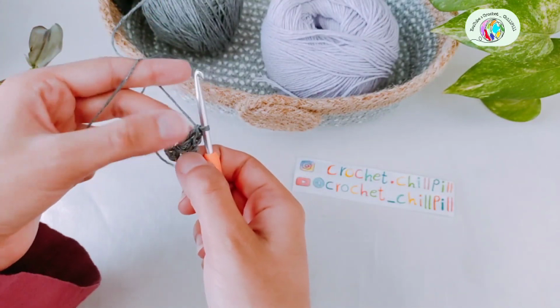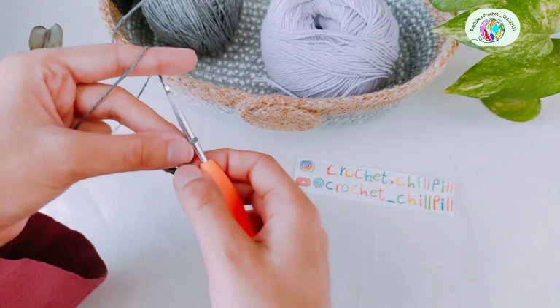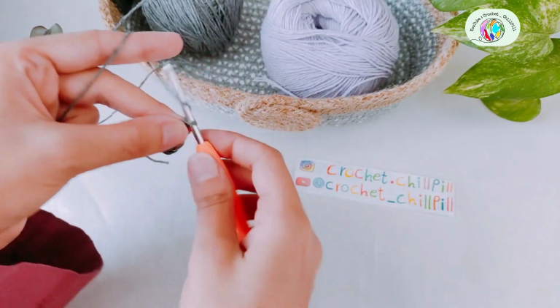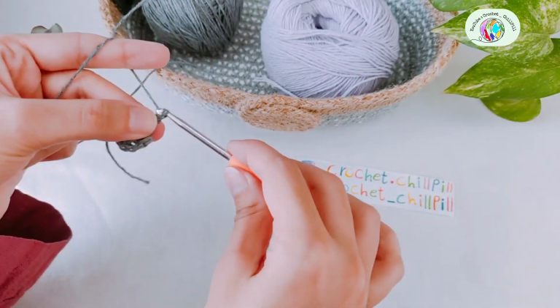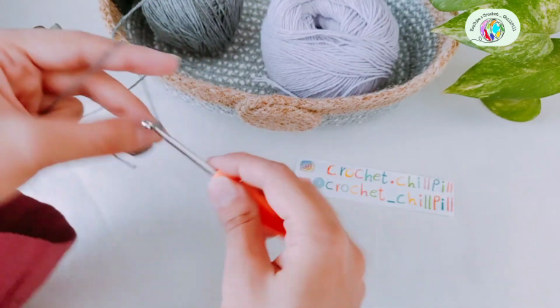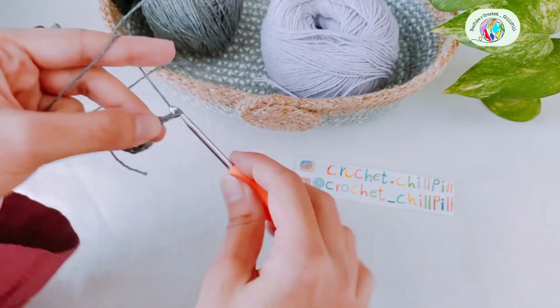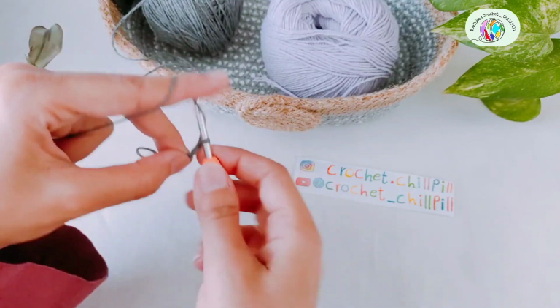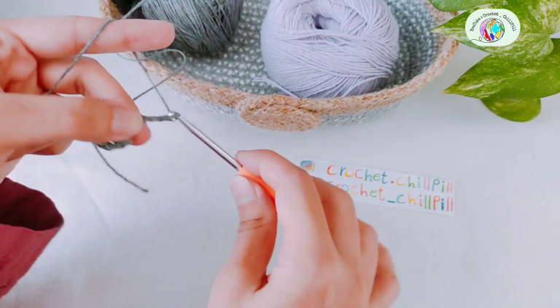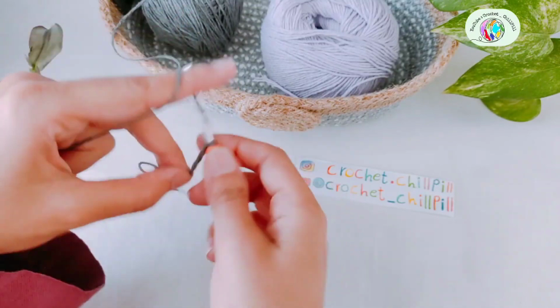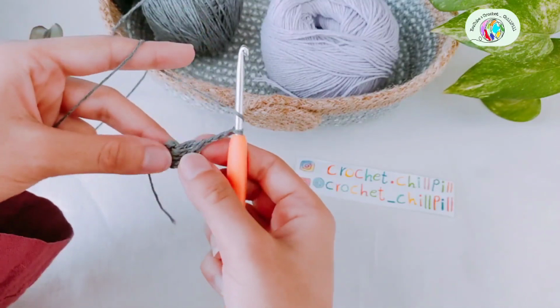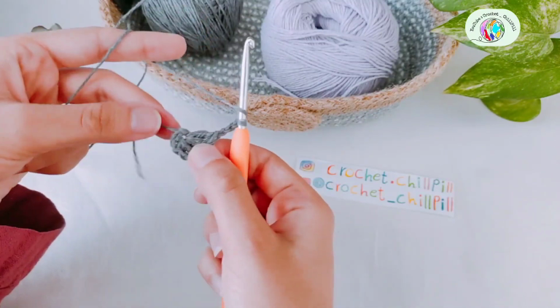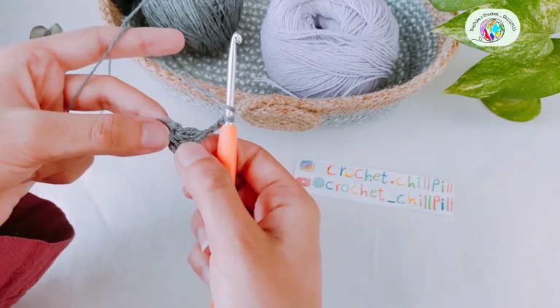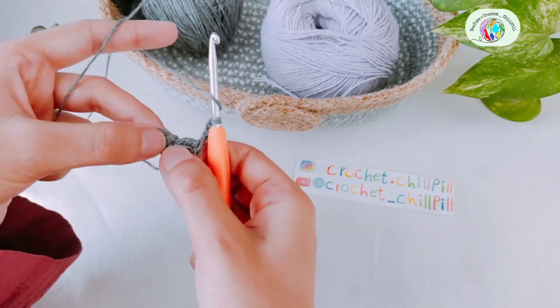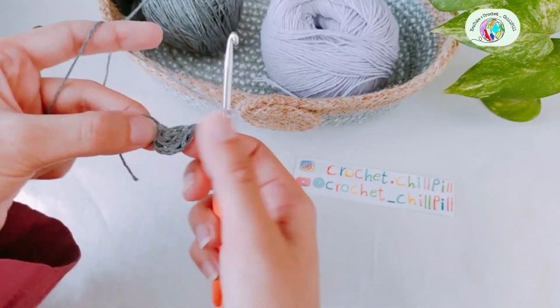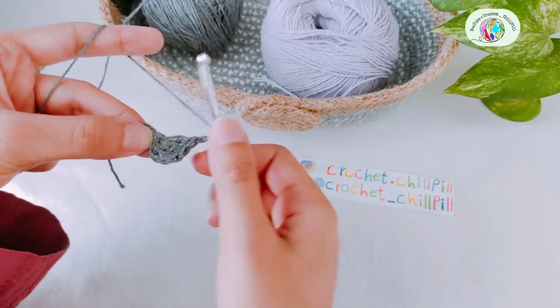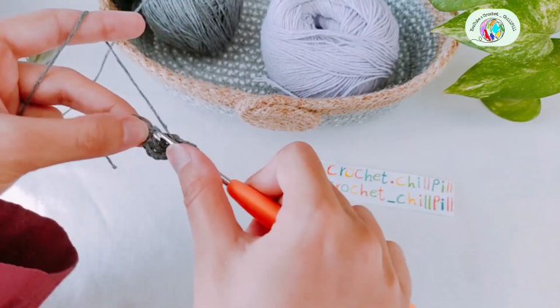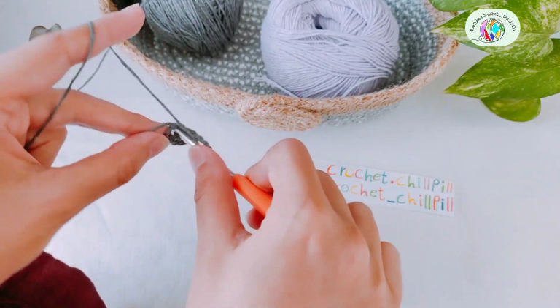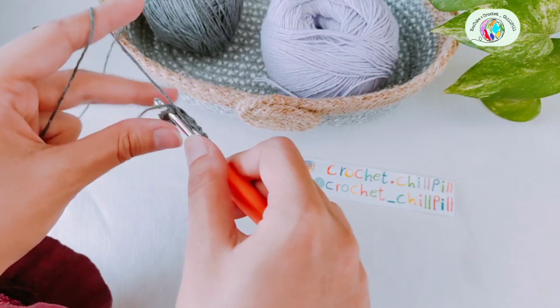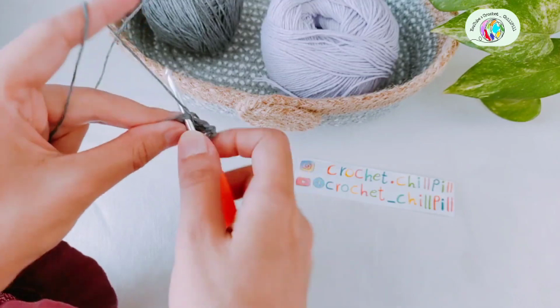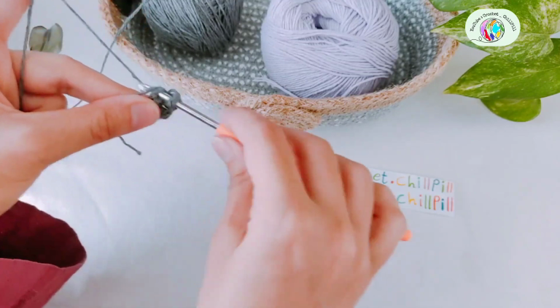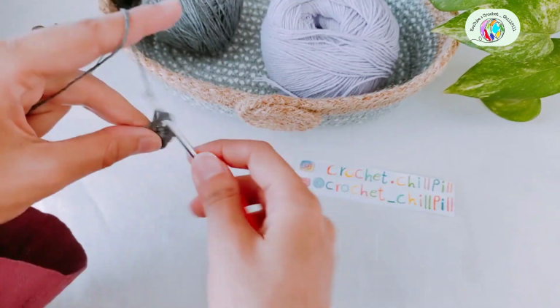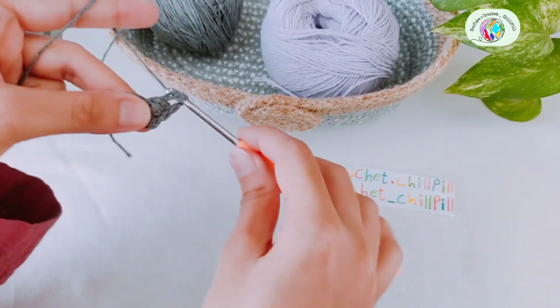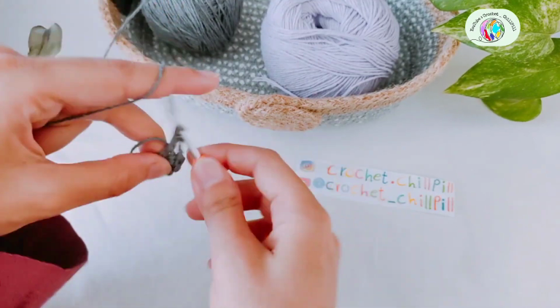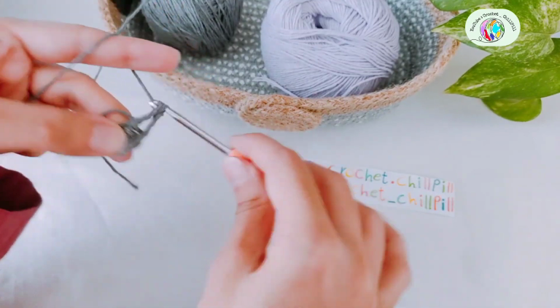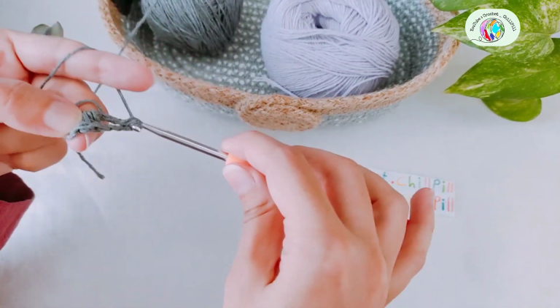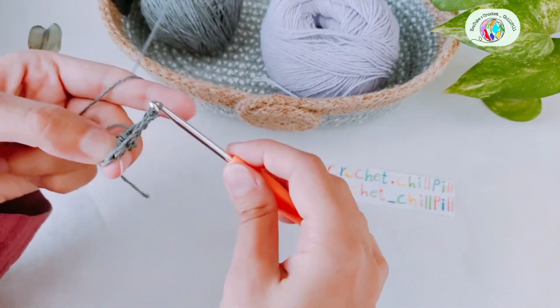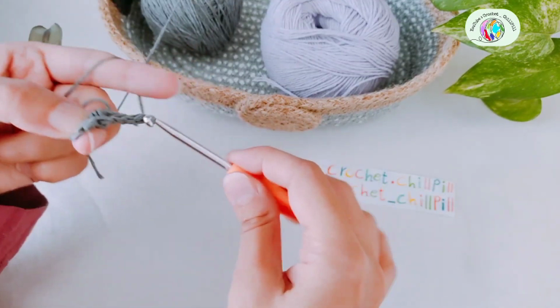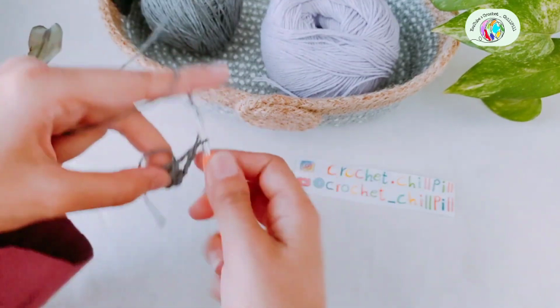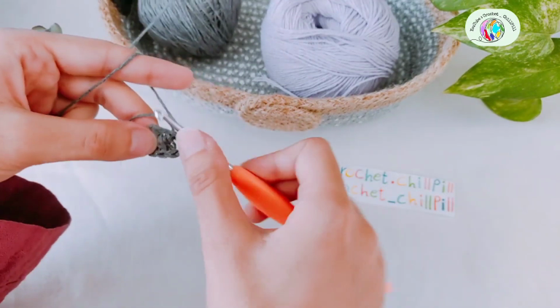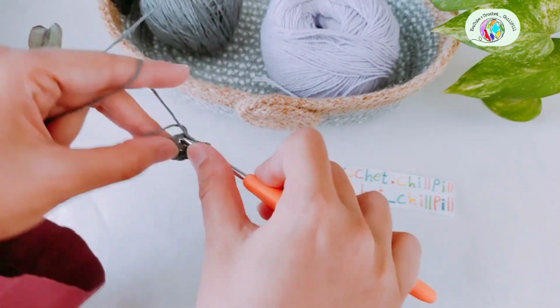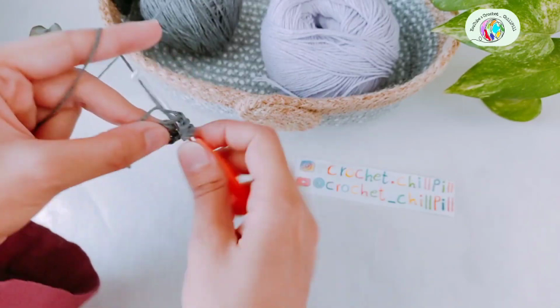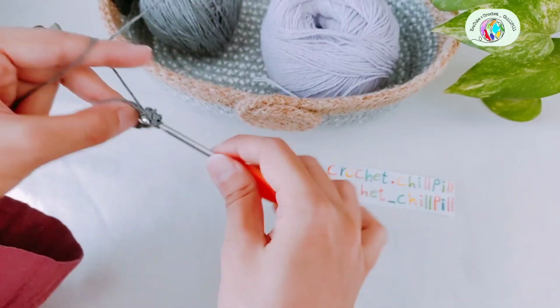Chain three: one, two, three. Make four double crochets inside the ring: one, two, three.